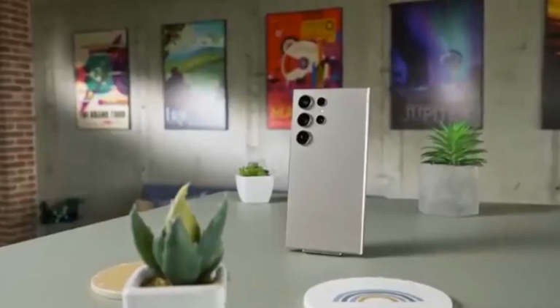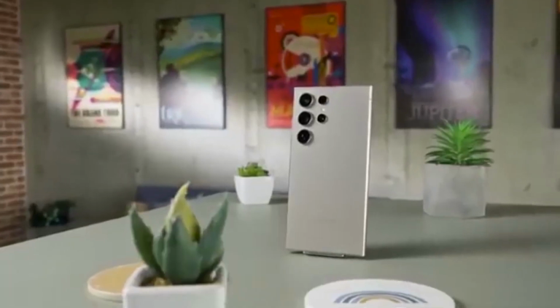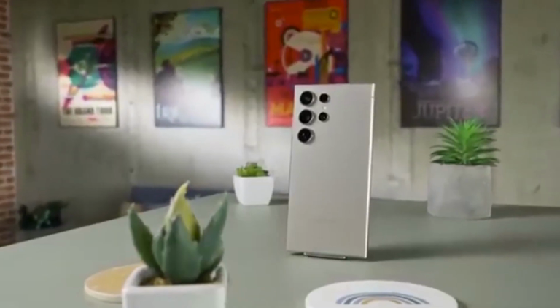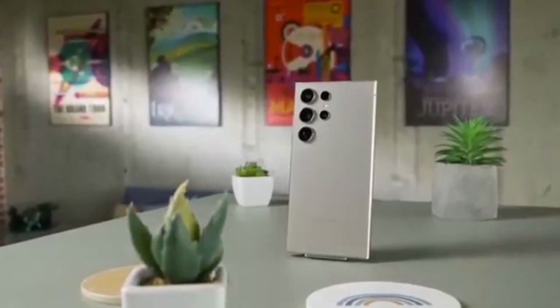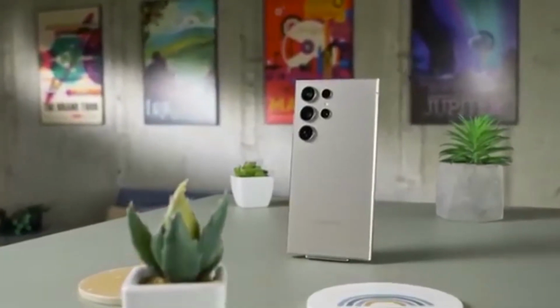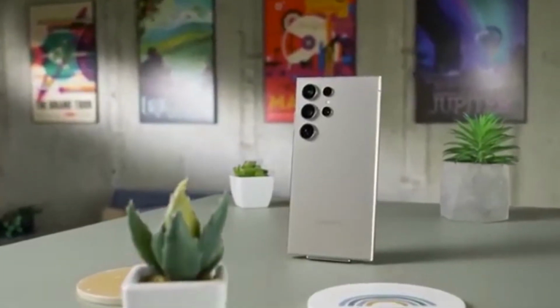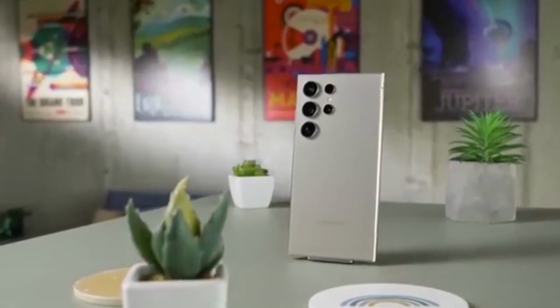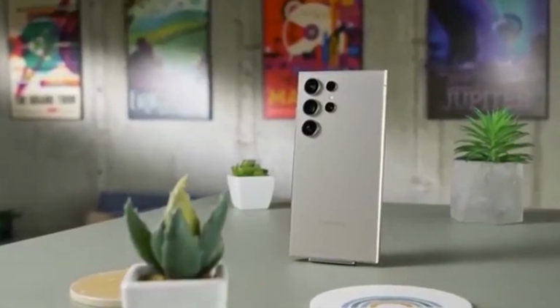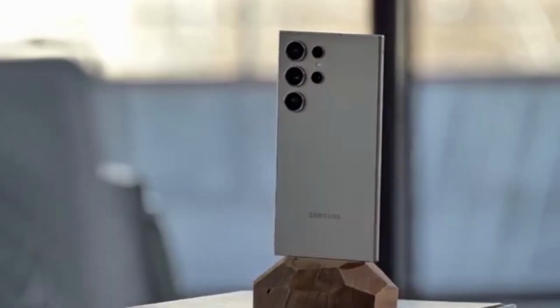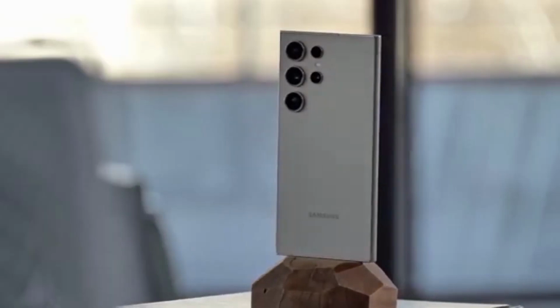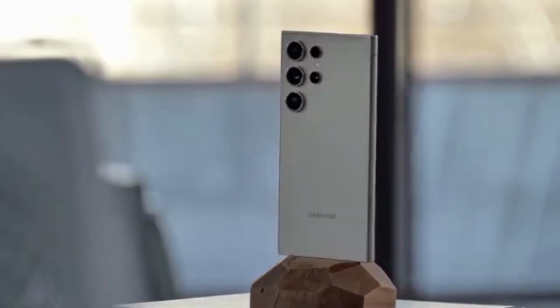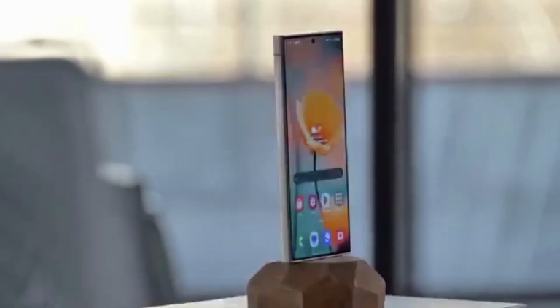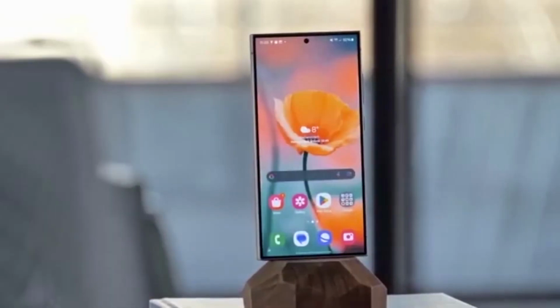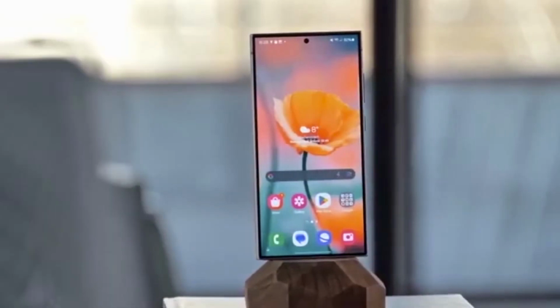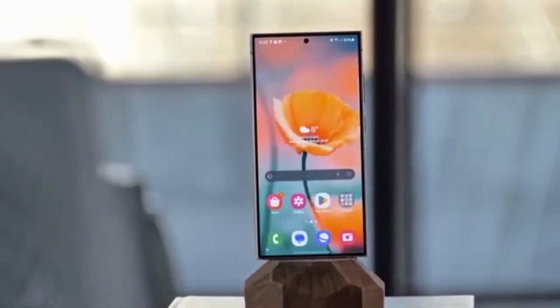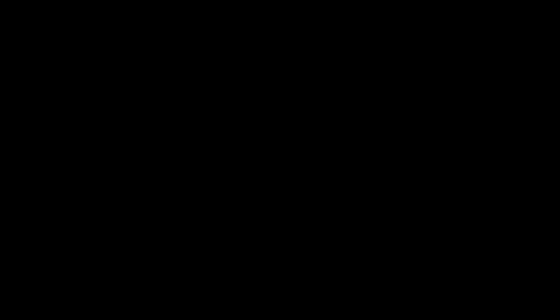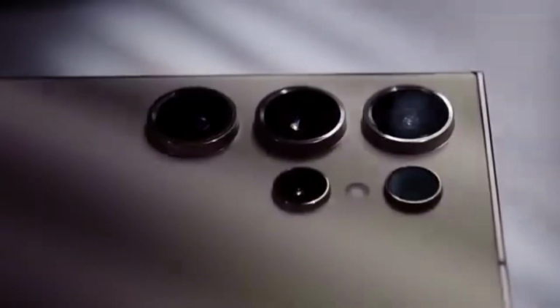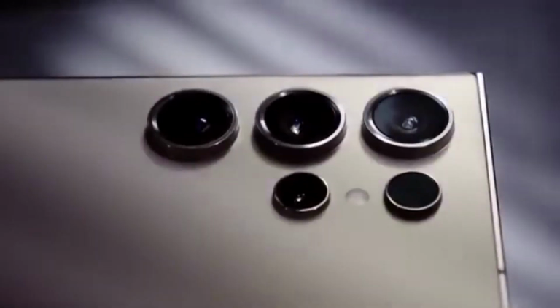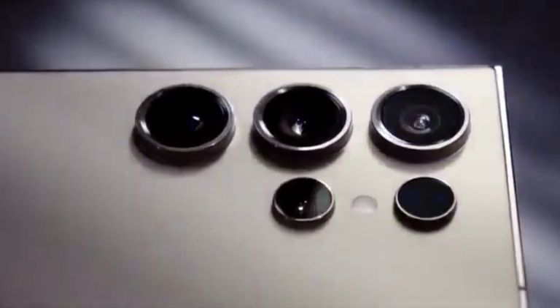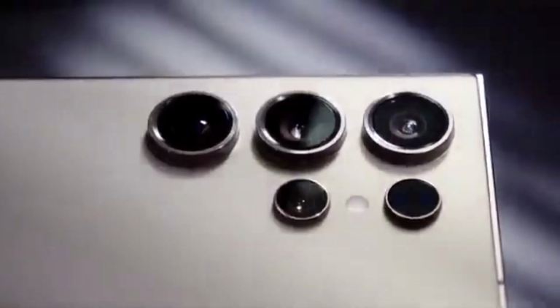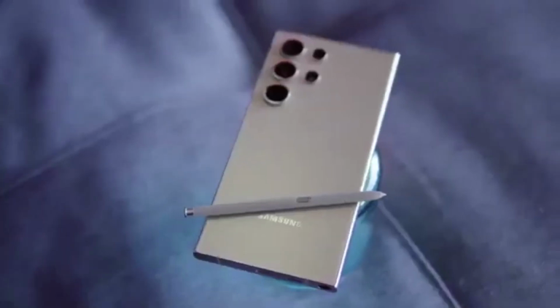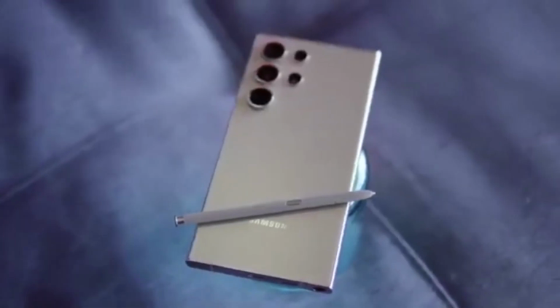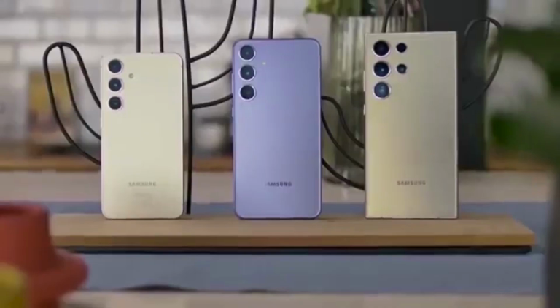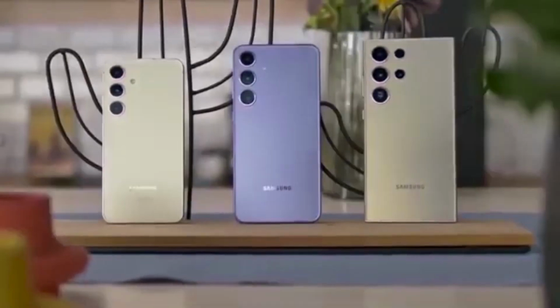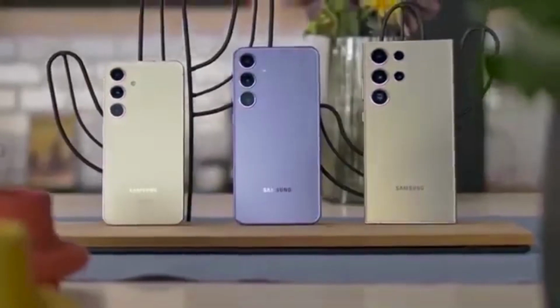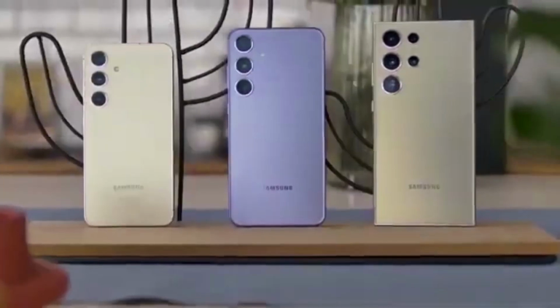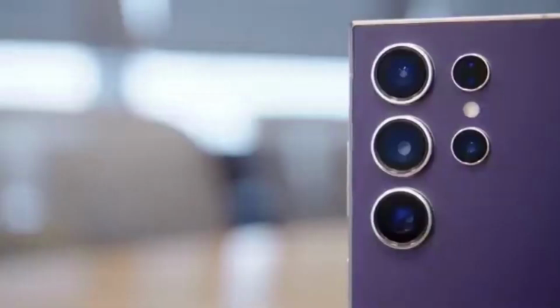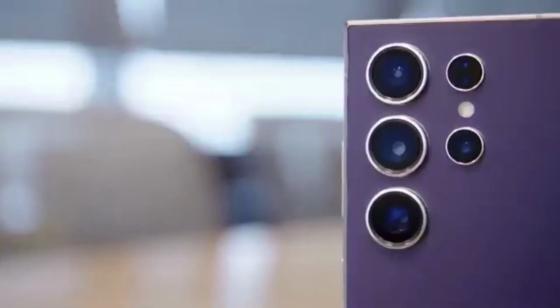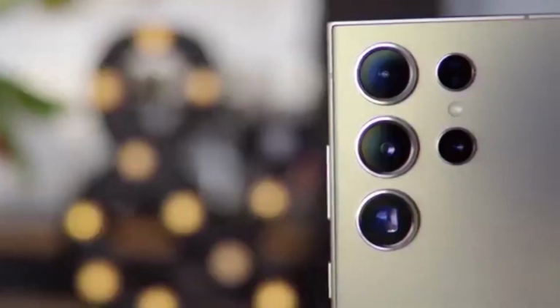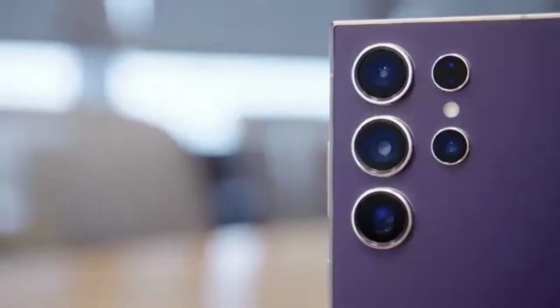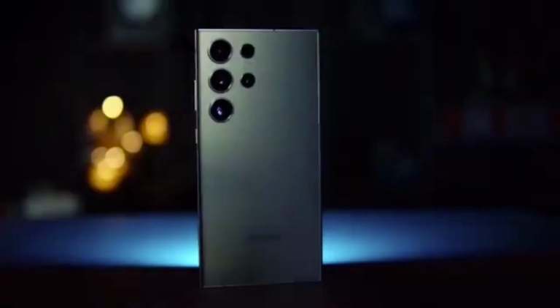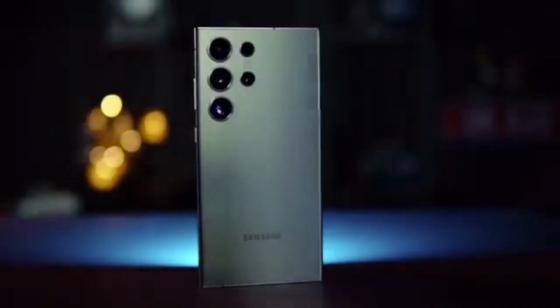Boosted system optimization for better performance. Keep in mind, AI features and enhancements won't be available on the Galaxy M15 due to hardware limitations. Still, the overall experience will feel more polished, faster, and more intuitive than ever before.